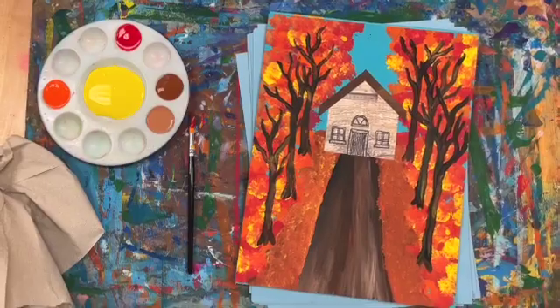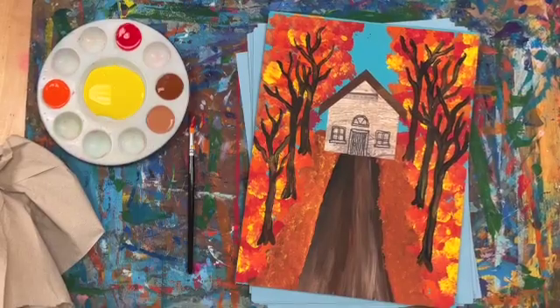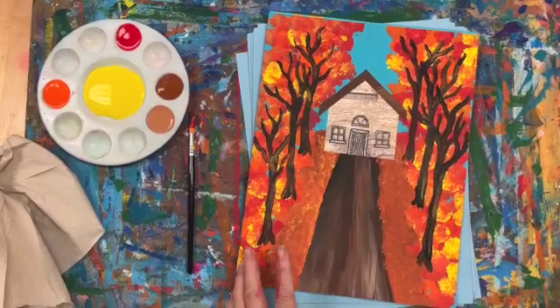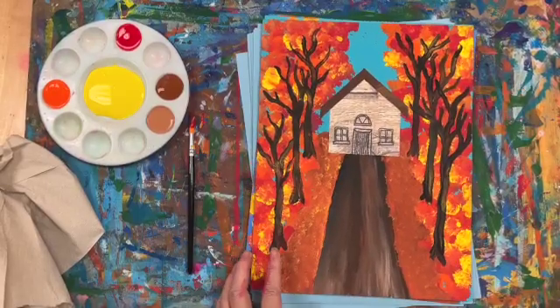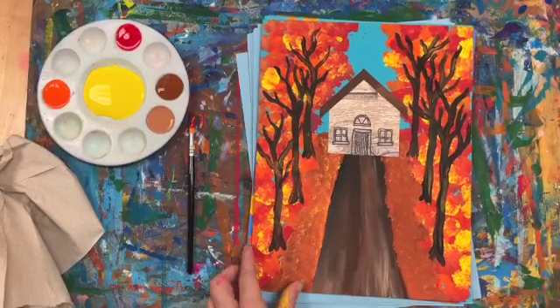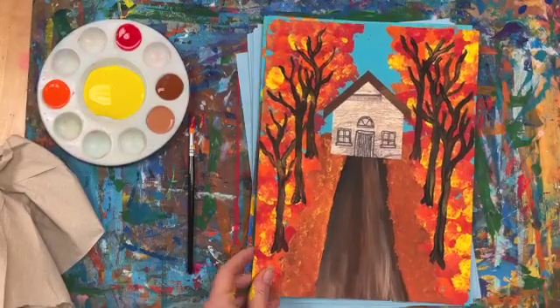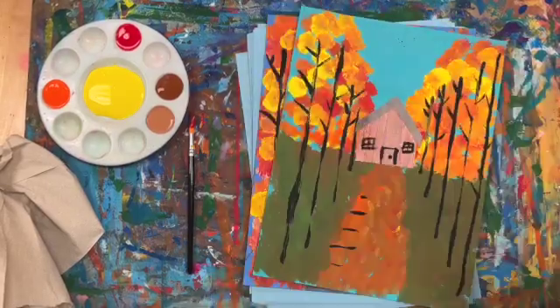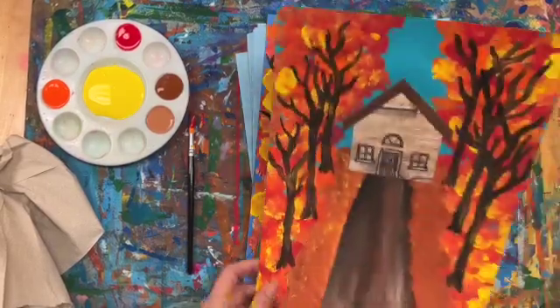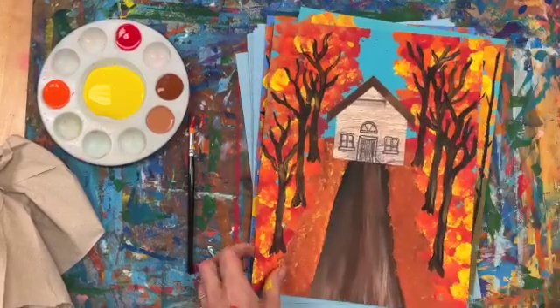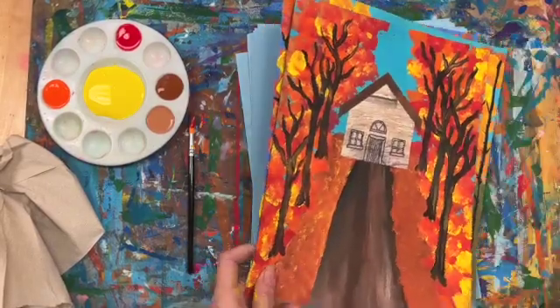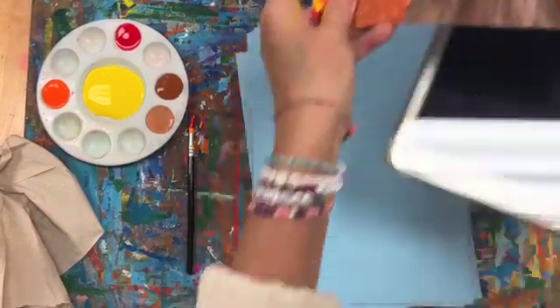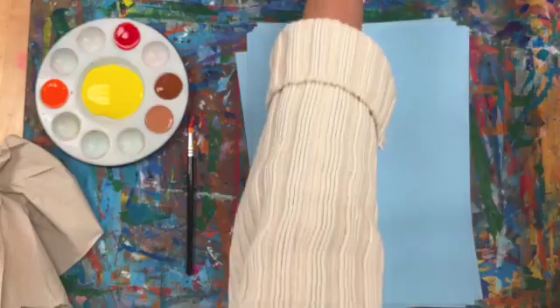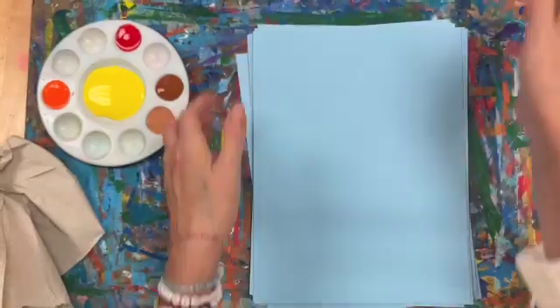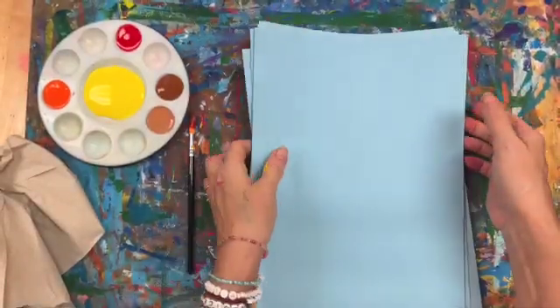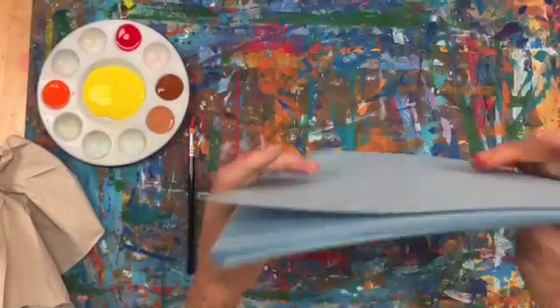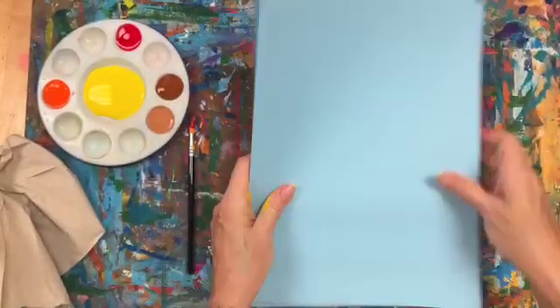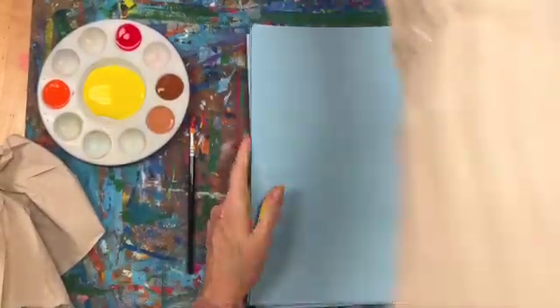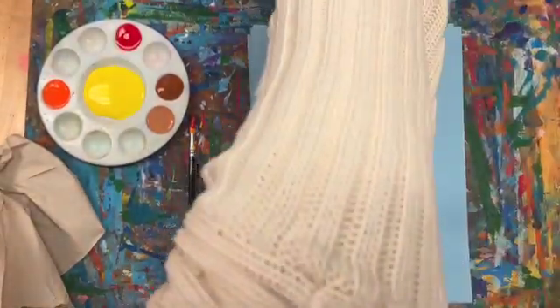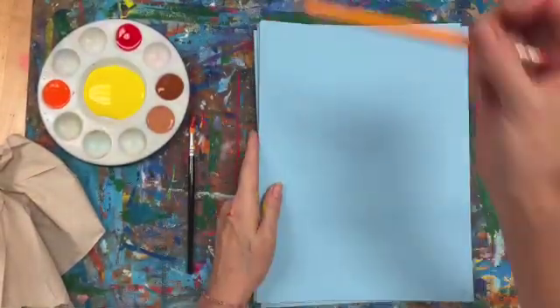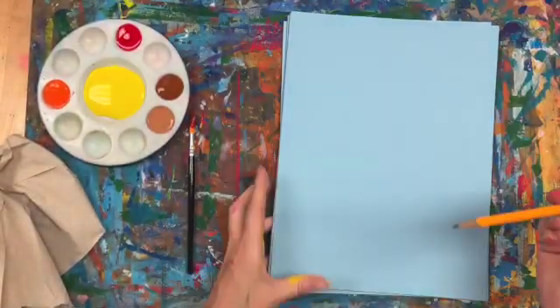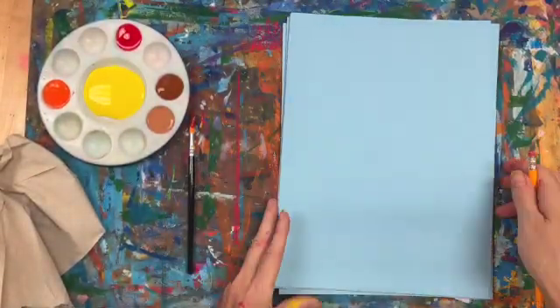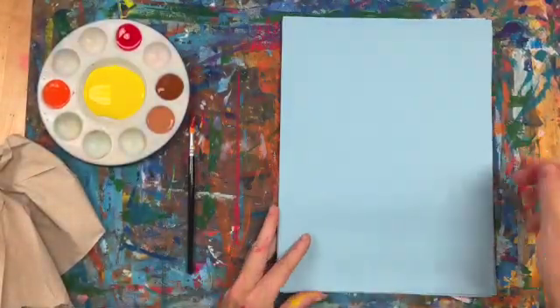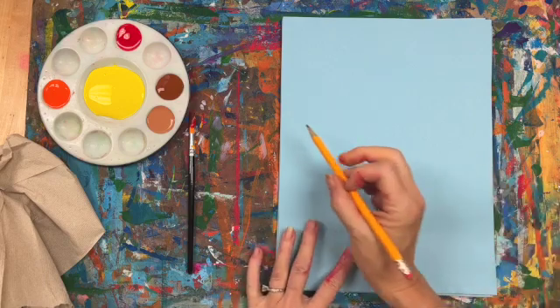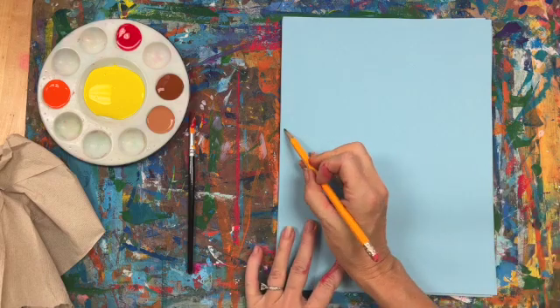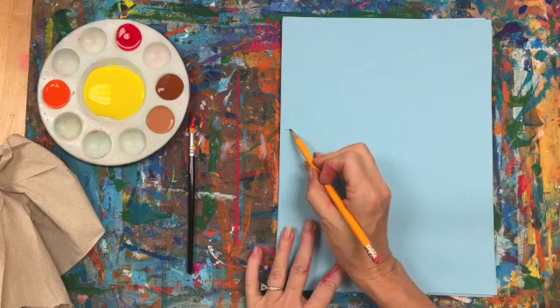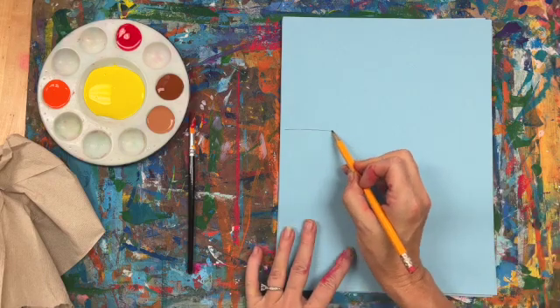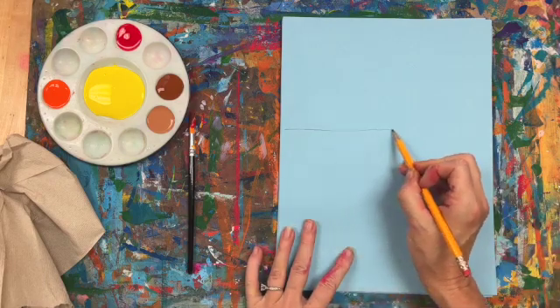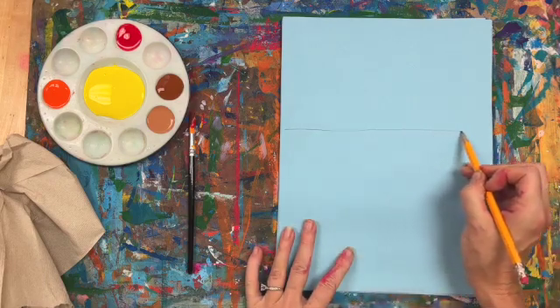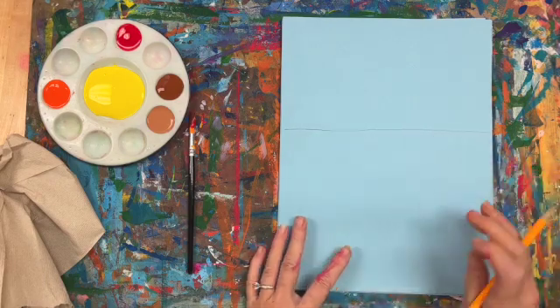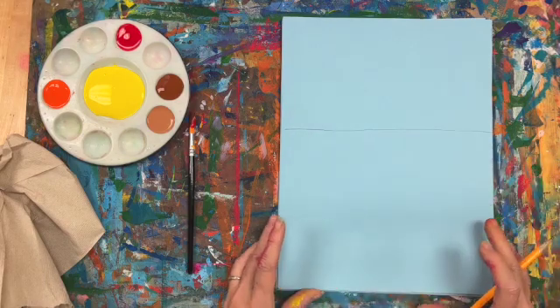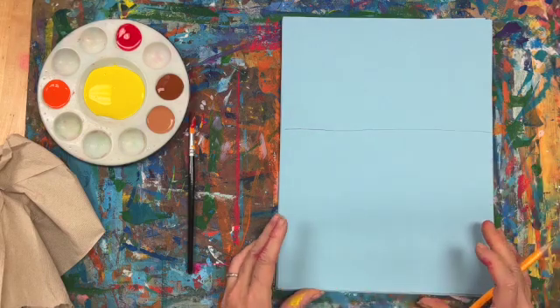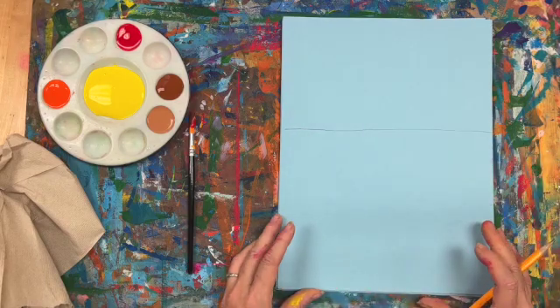Here is an example of what our final will look like. To get started, the first thing you're going to do is draw your horizon line in about the middle of the page.